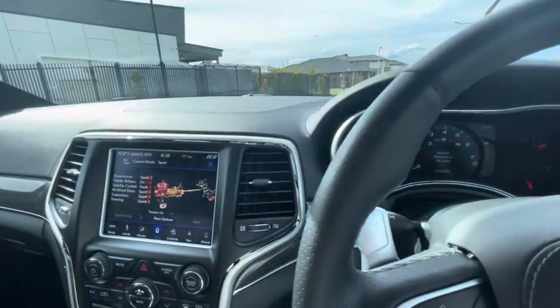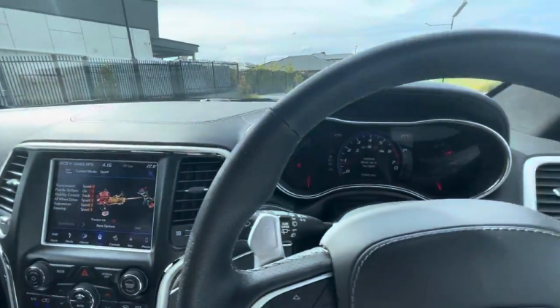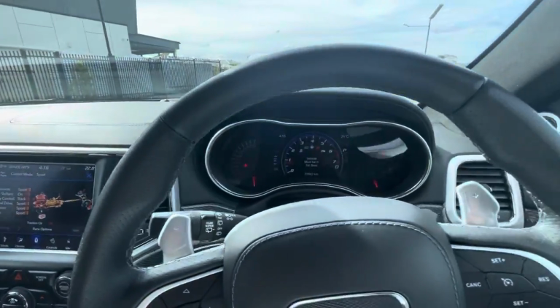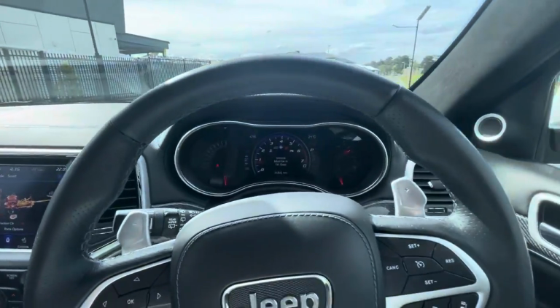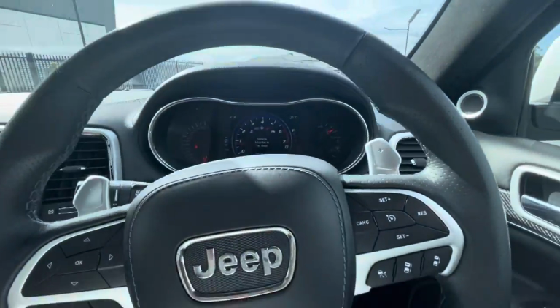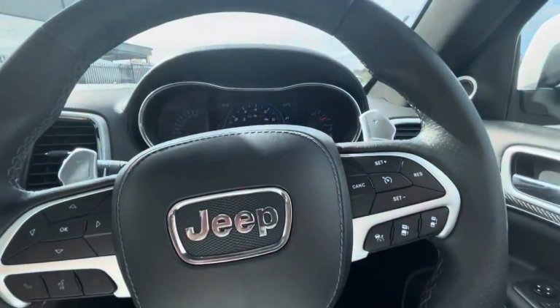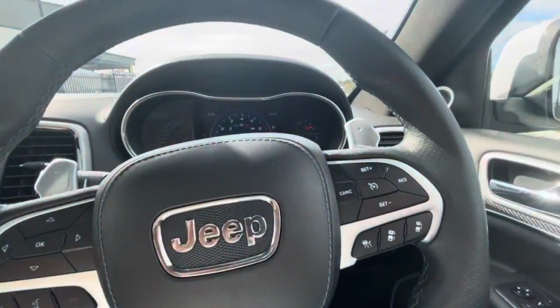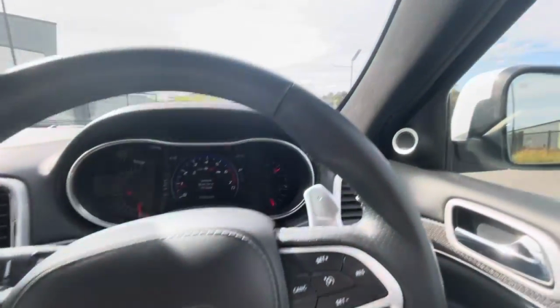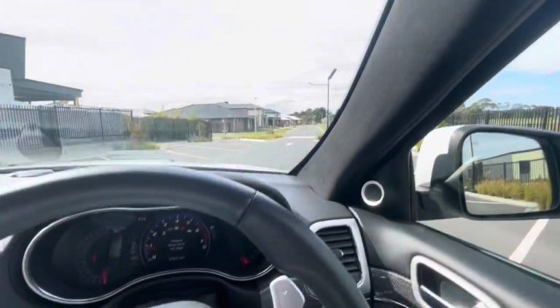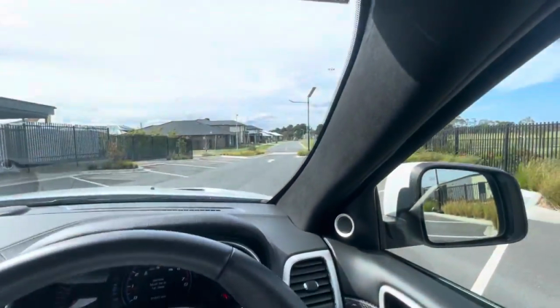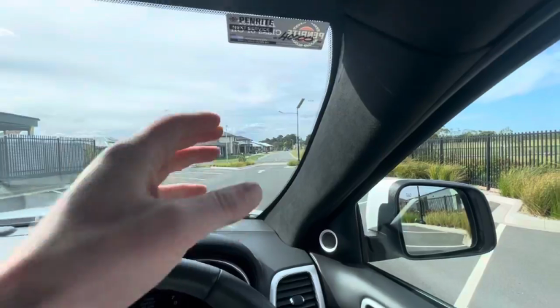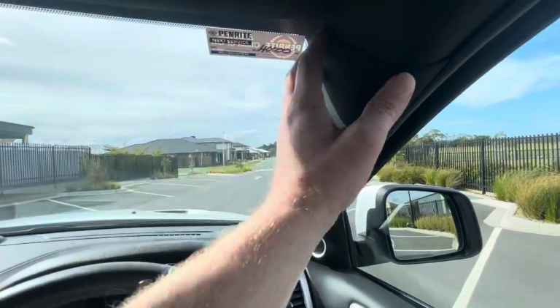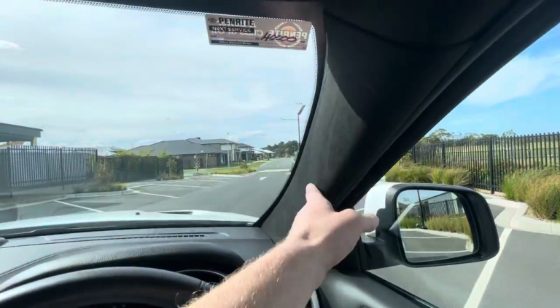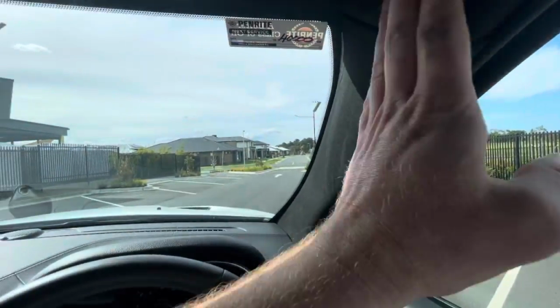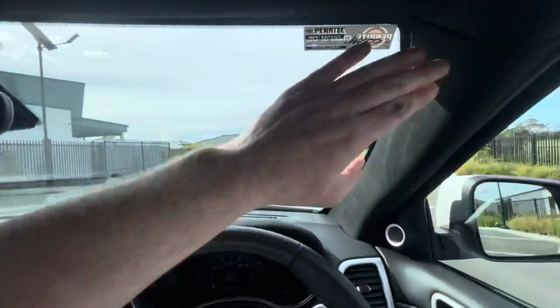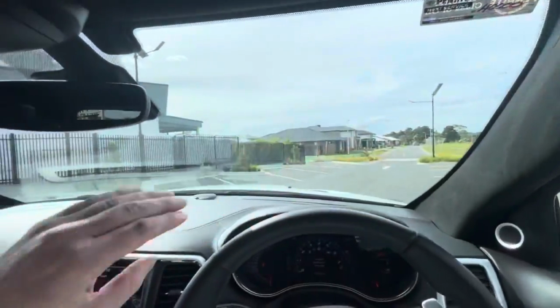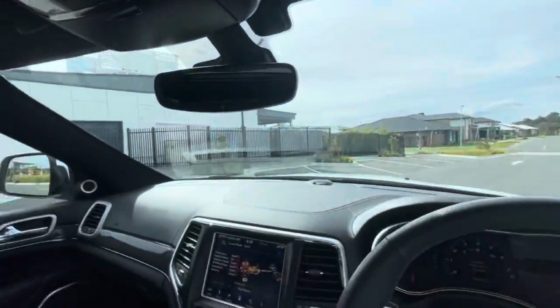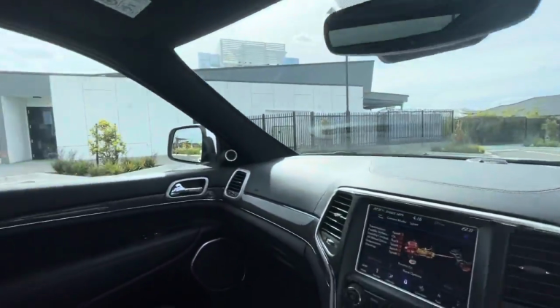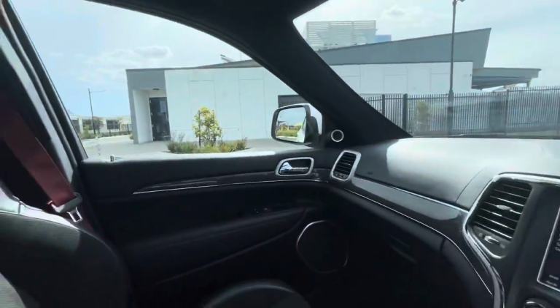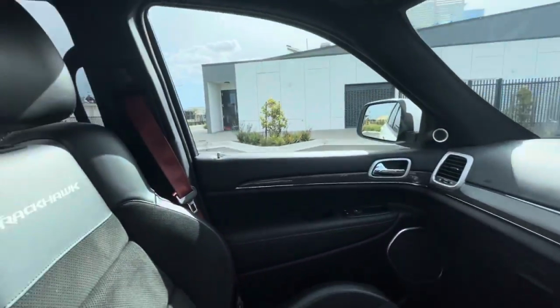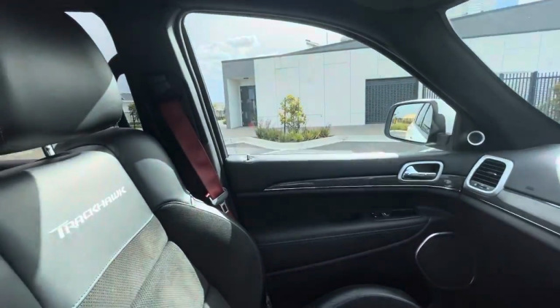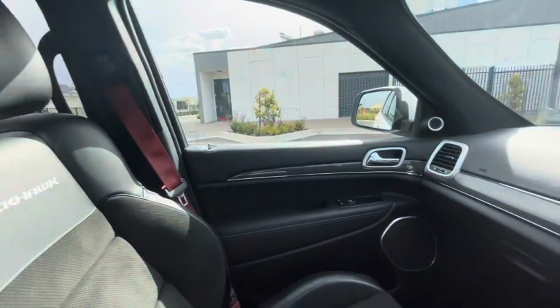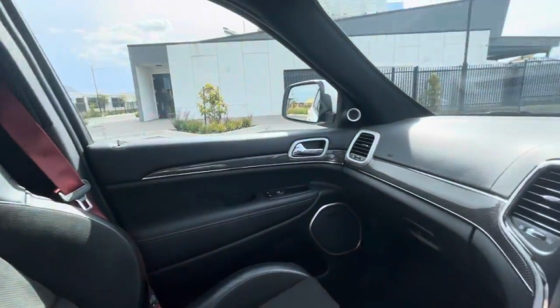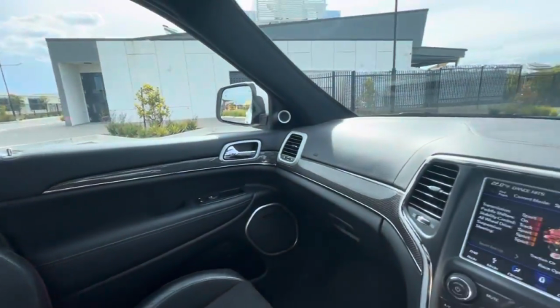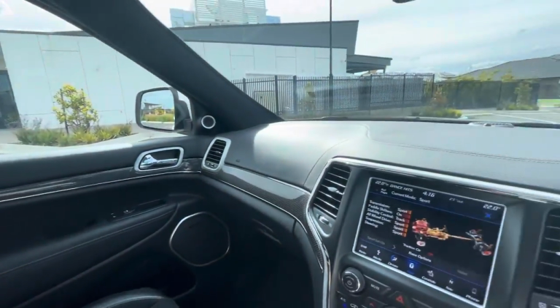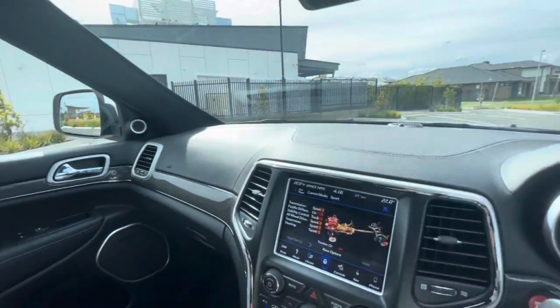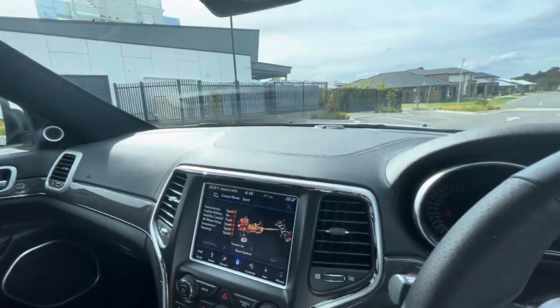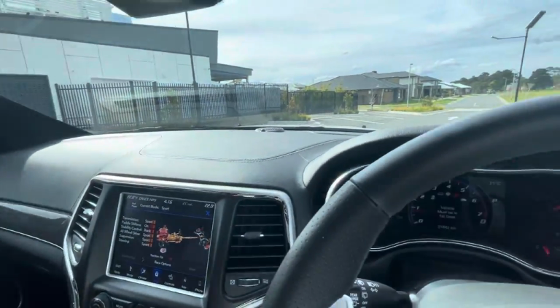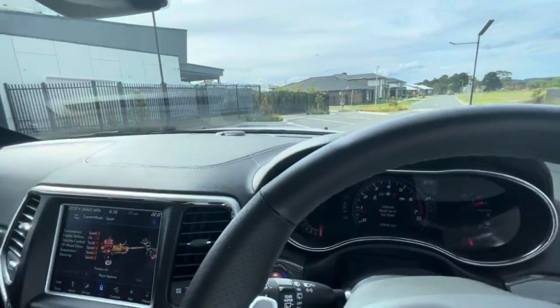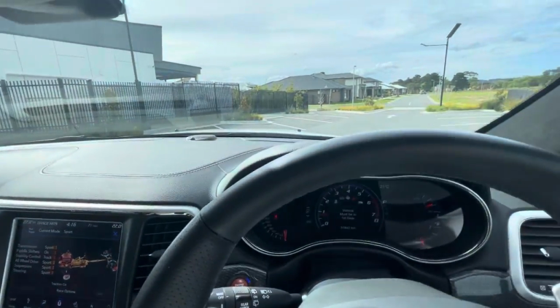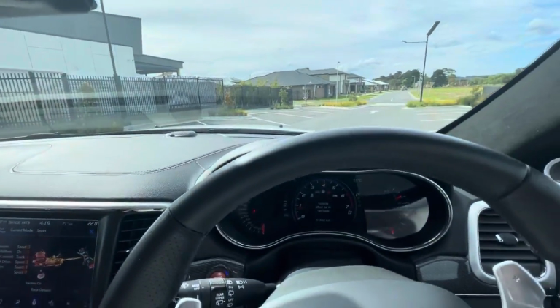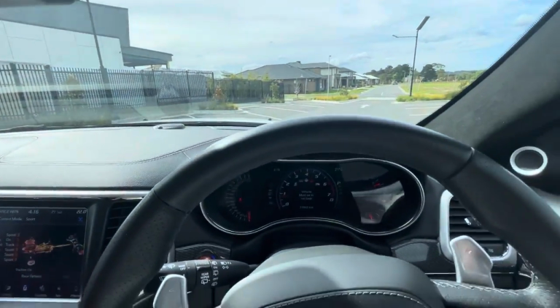The trim in this car is in absolutely perfect condition — full suede trim throughout and hood lining. There's a reason why this is the flagship of the Jeep range.